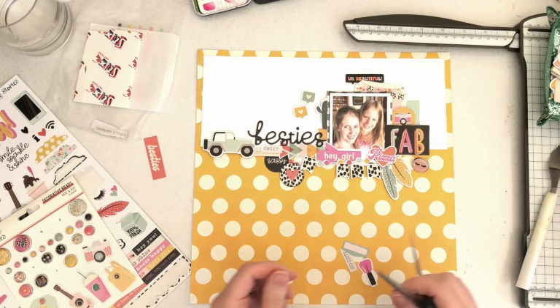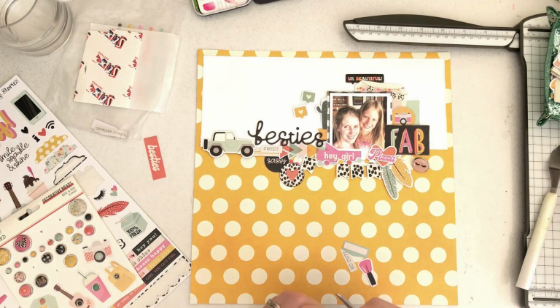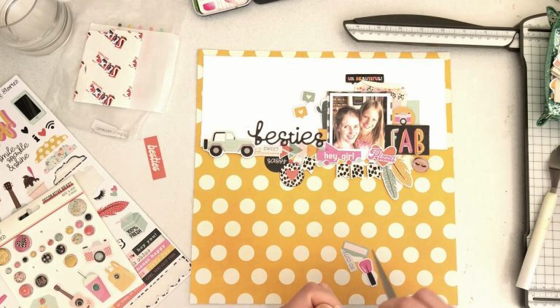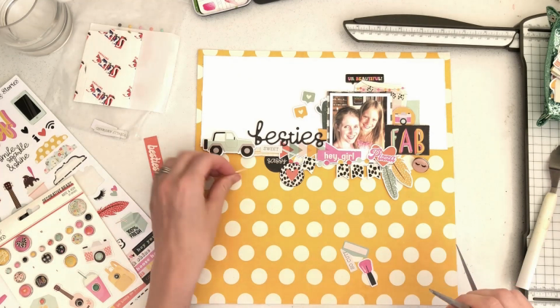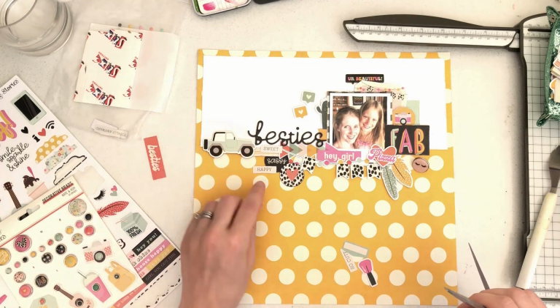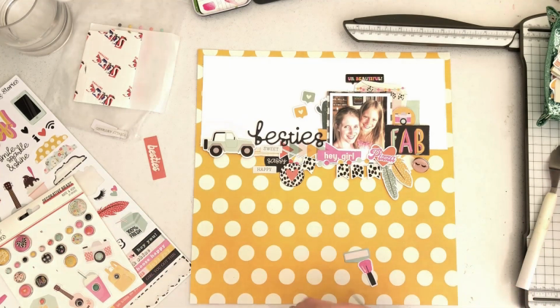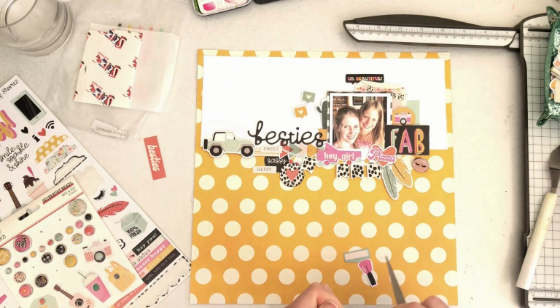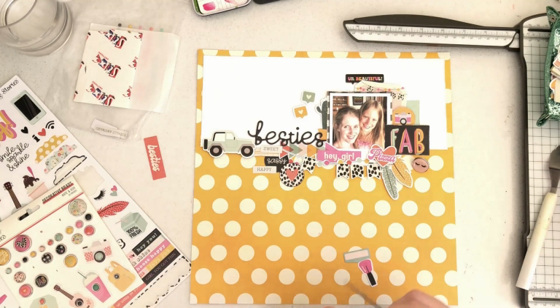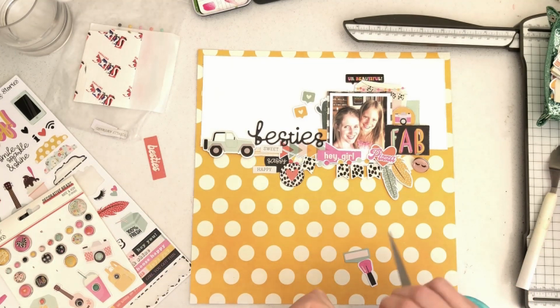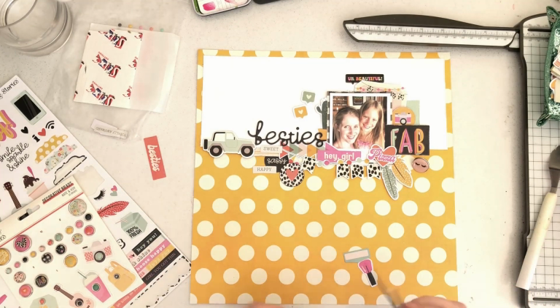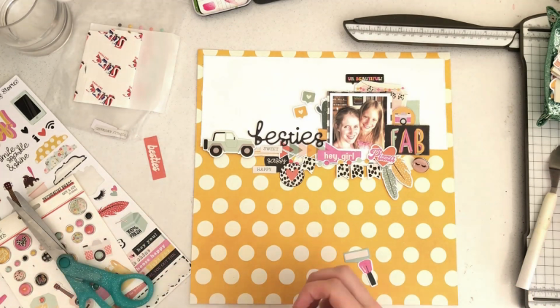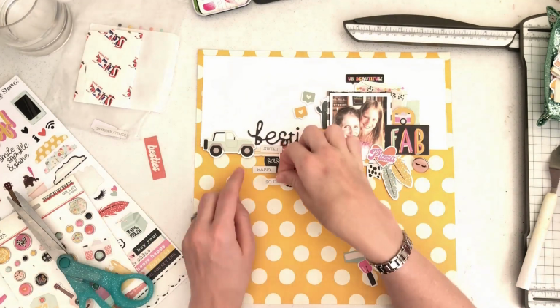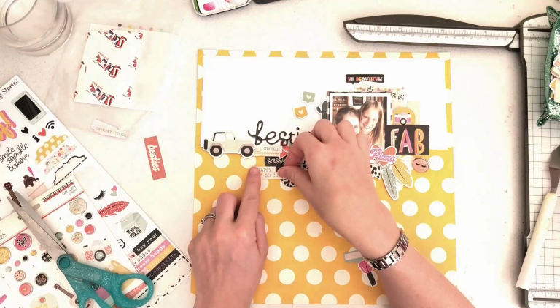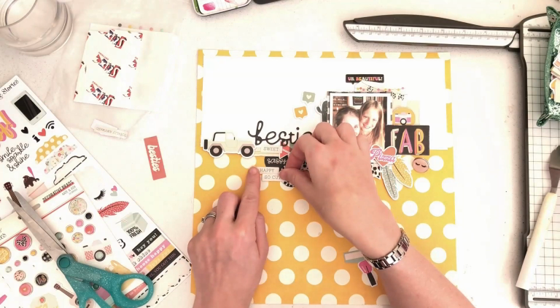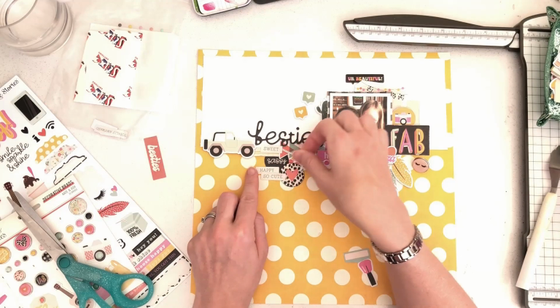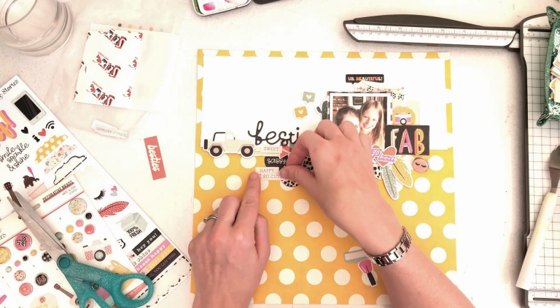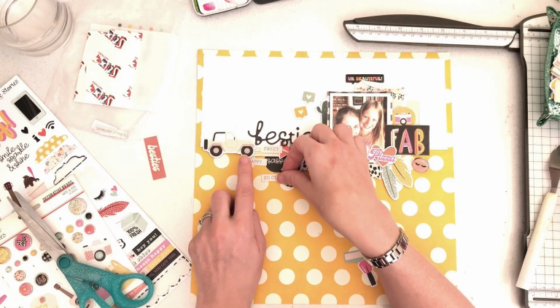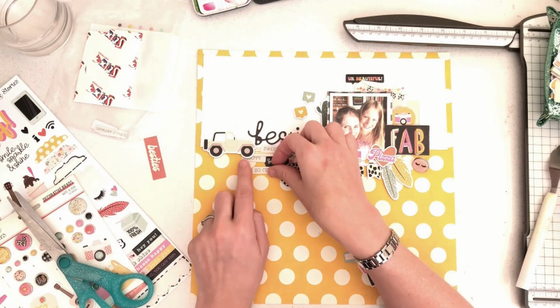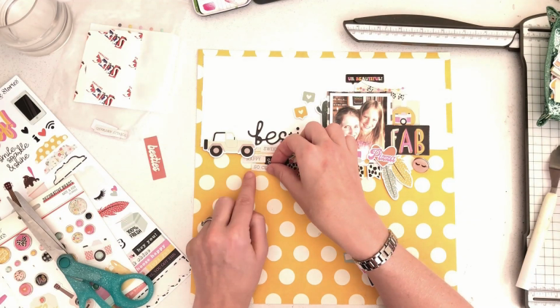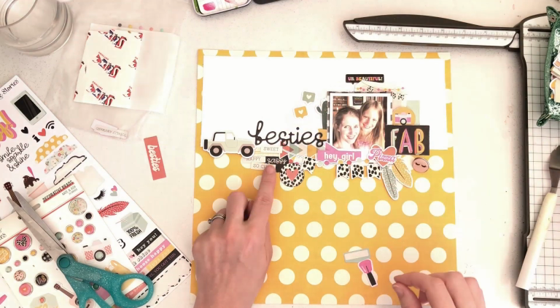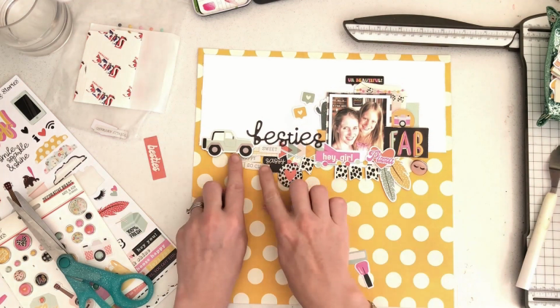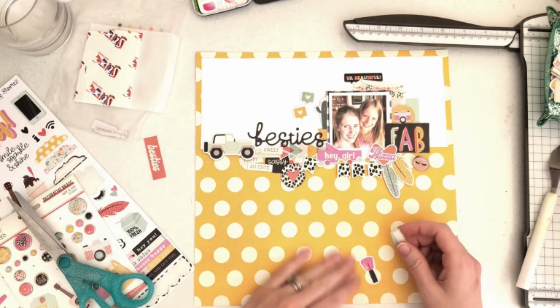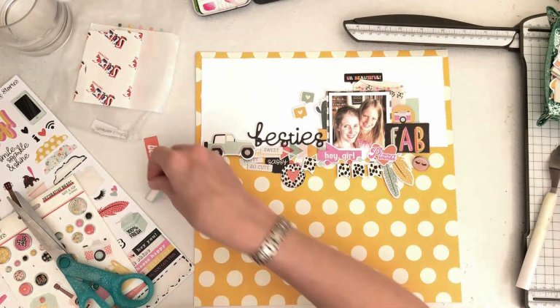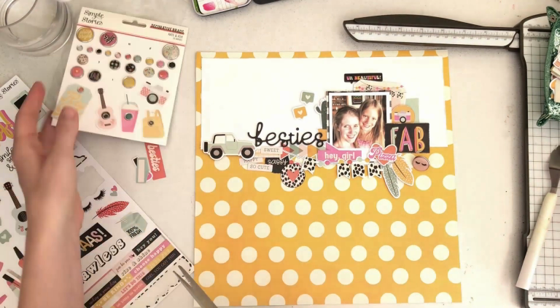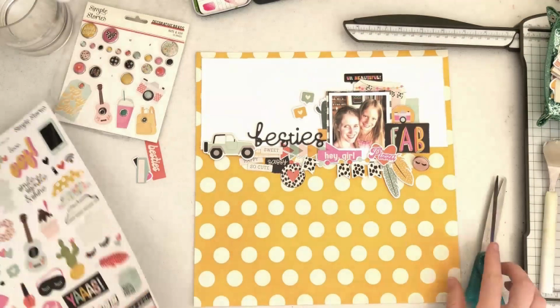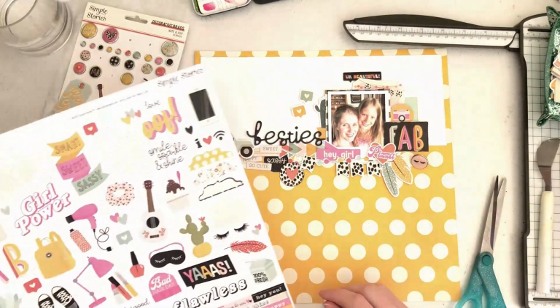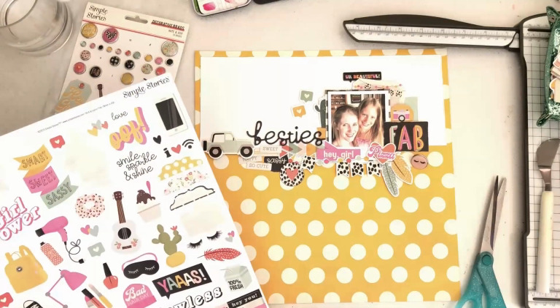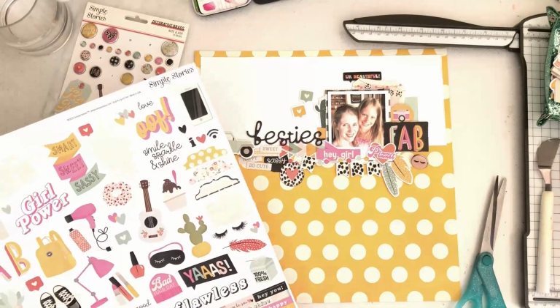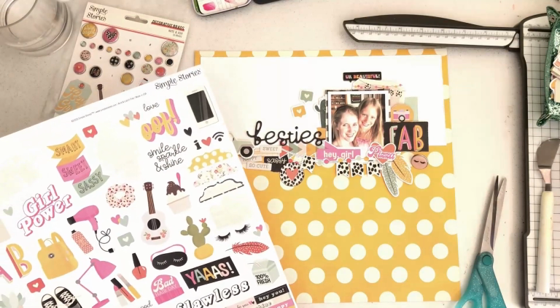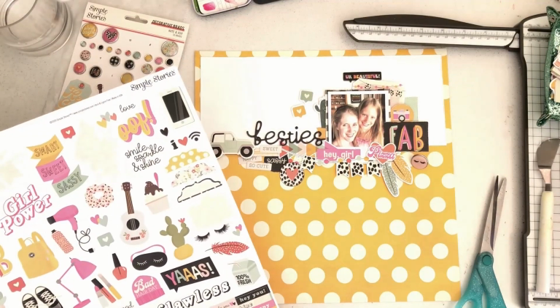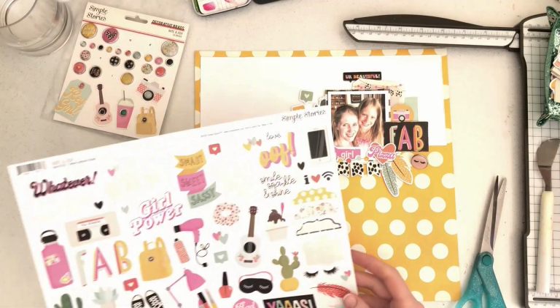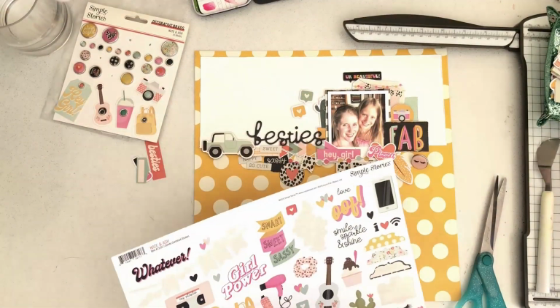I've got some little labels from the ephemera — one says 'Happy', one says 'So Cute', and one says 'Sweet'. I'm just distressing the edges of those and getting them in place as well.